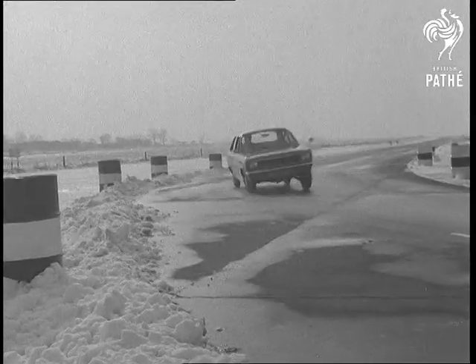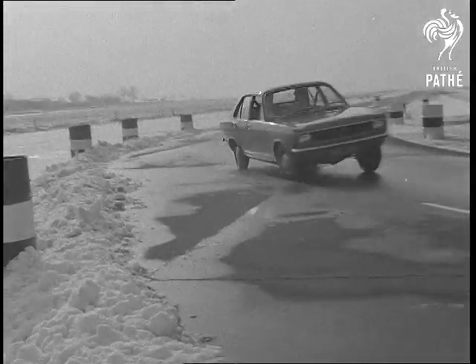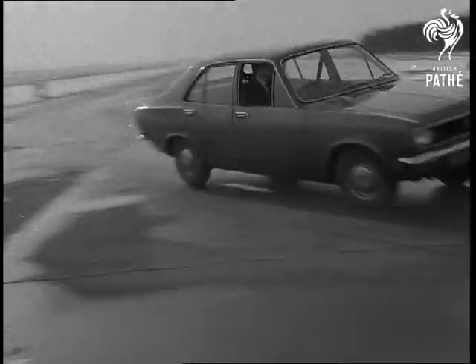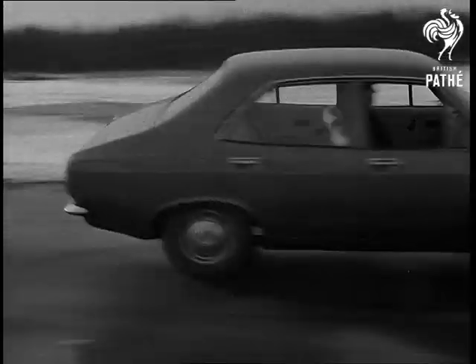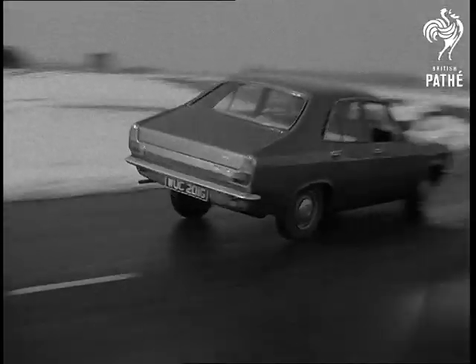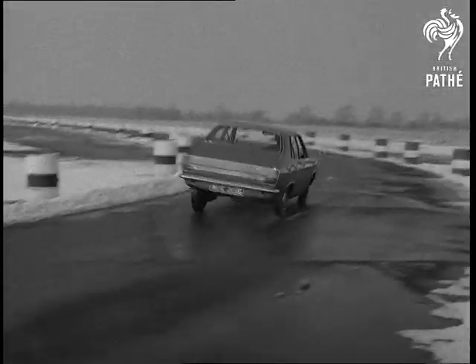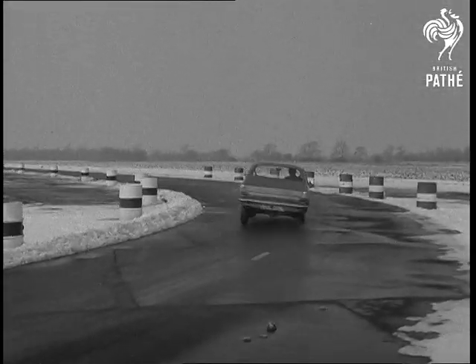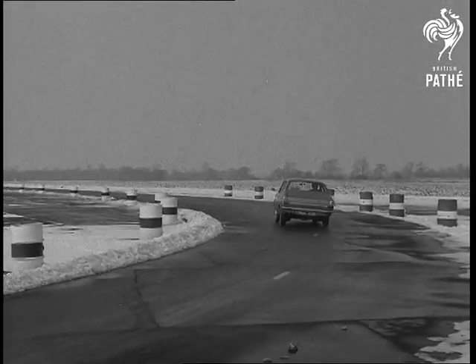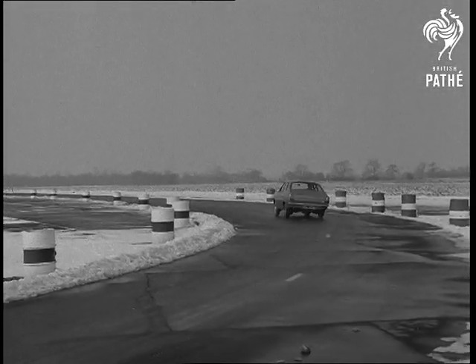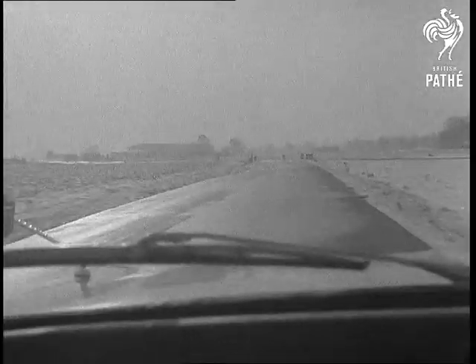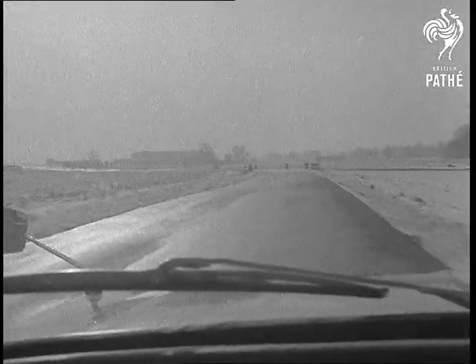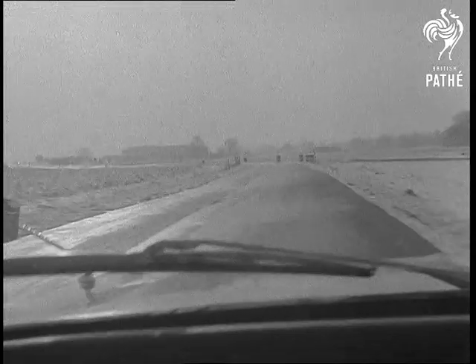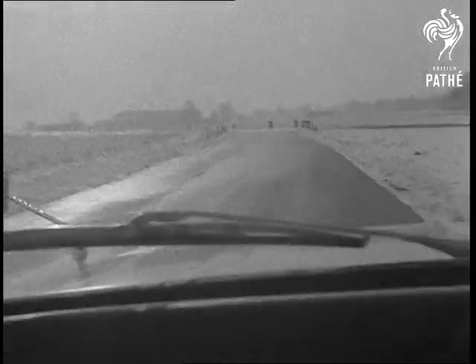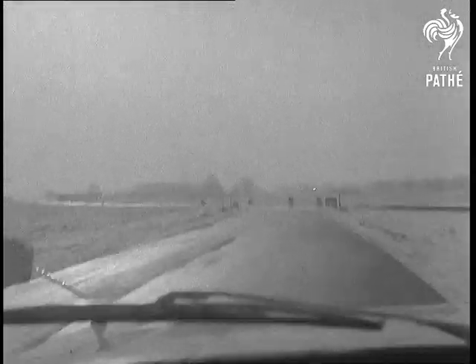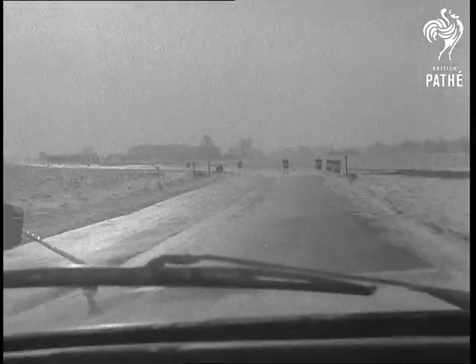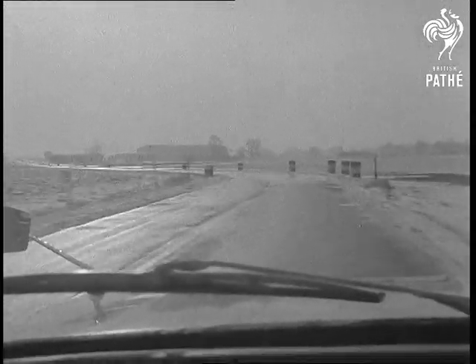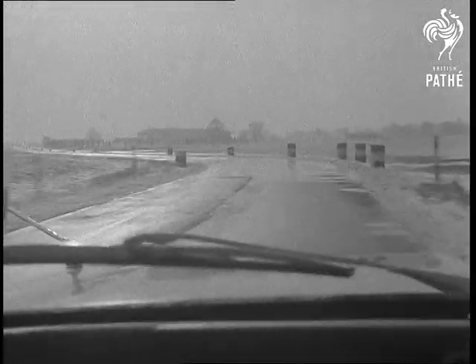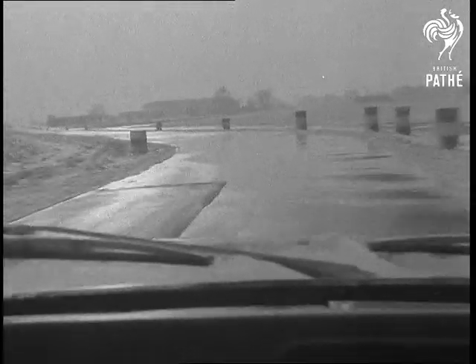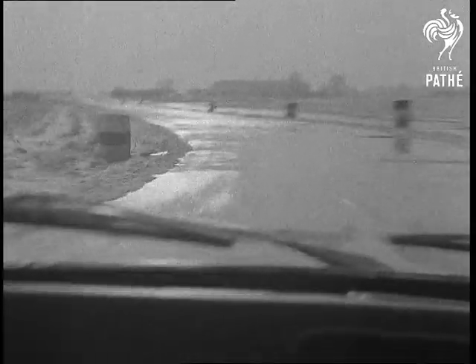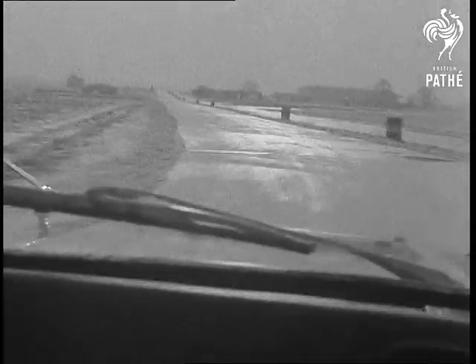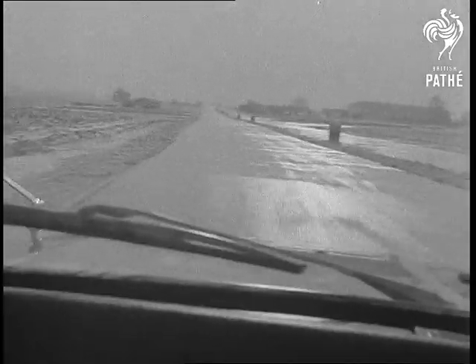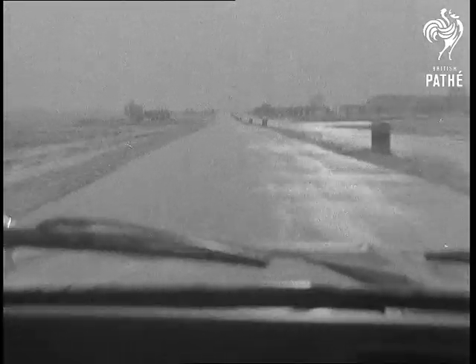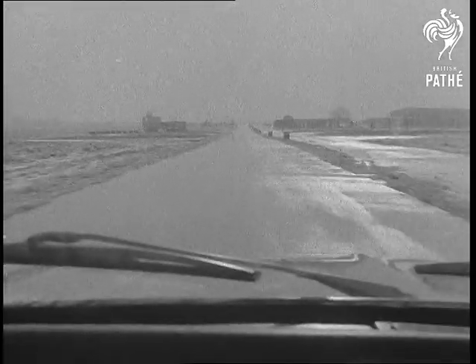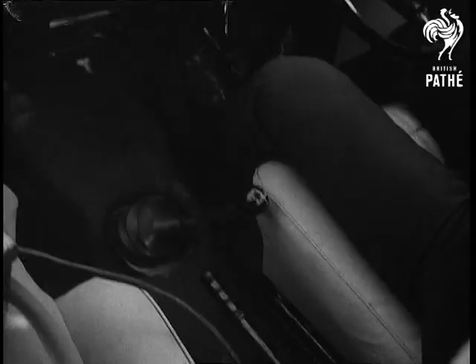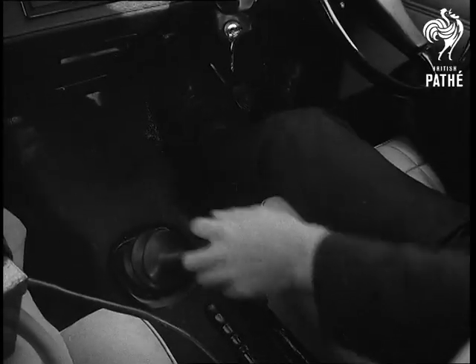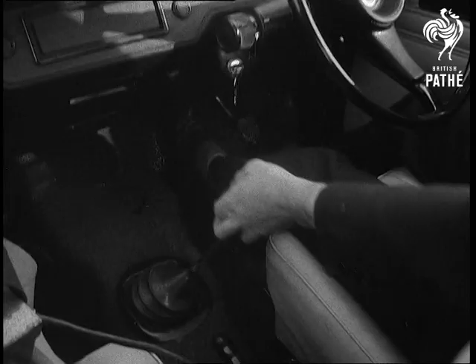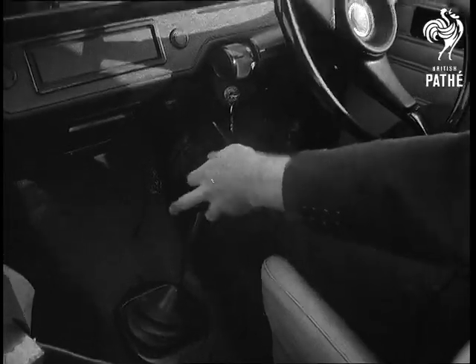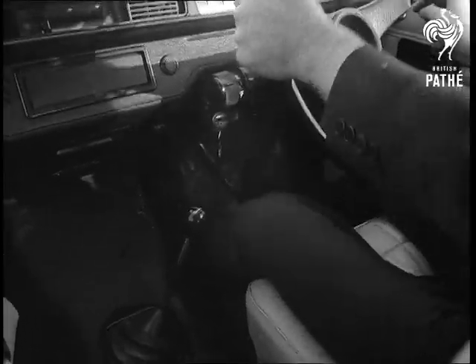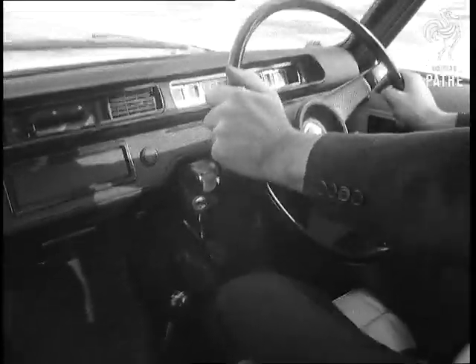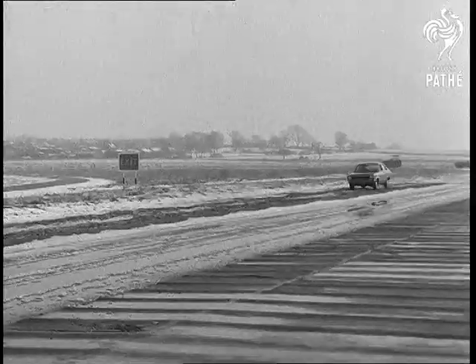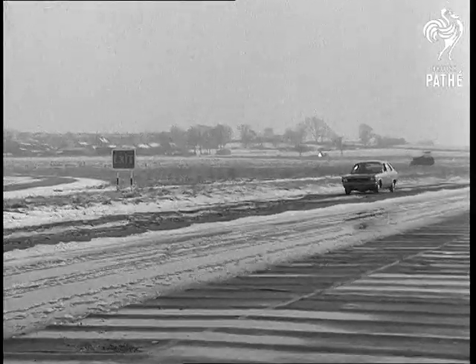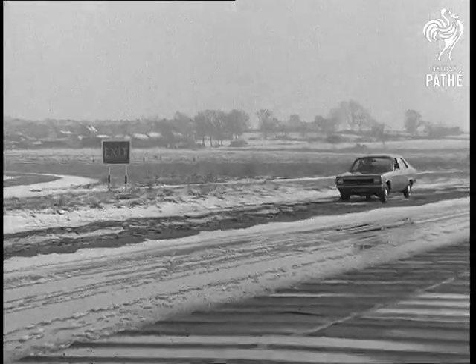Britain has a new car to be proud of. It's the Hillman Avenger. At a test track, the car on which high export hopes have been placed showed how it can stand up to any amount of punishment on the toughest road conditions.